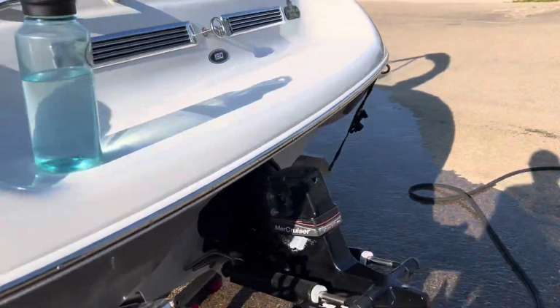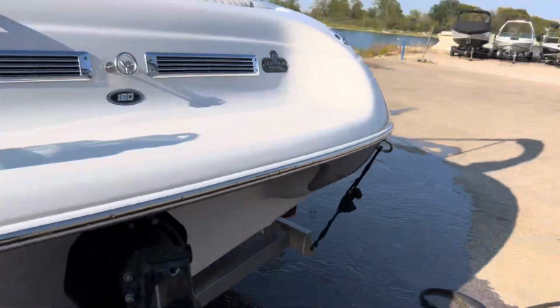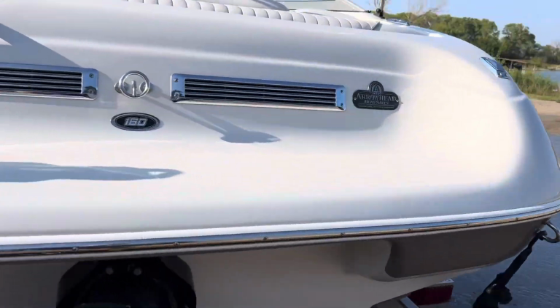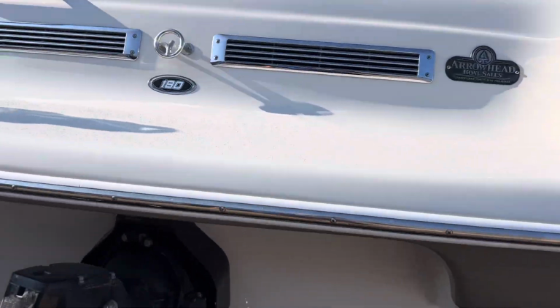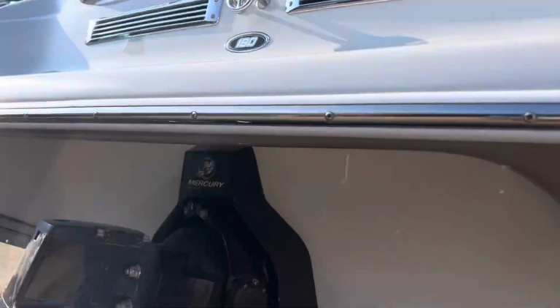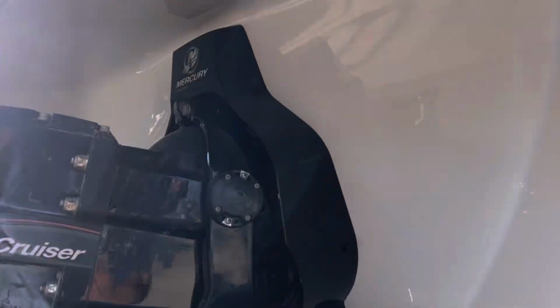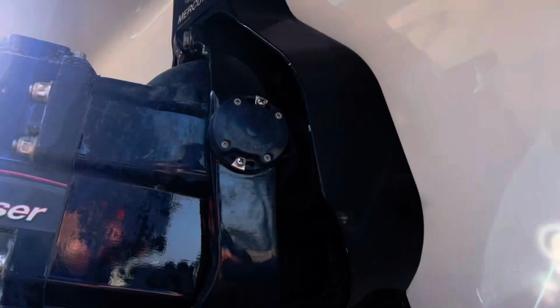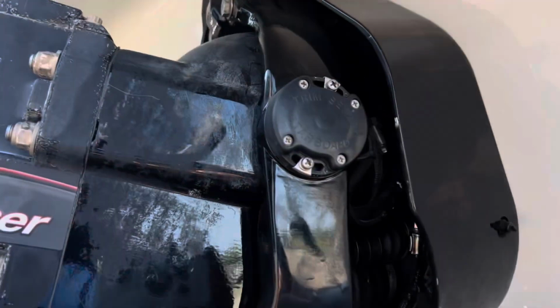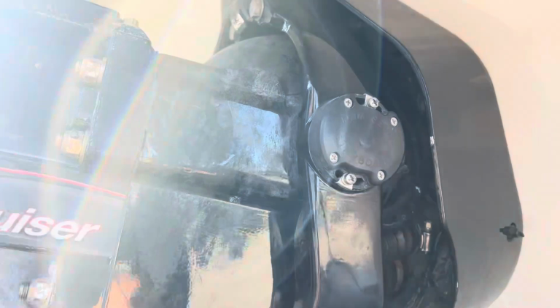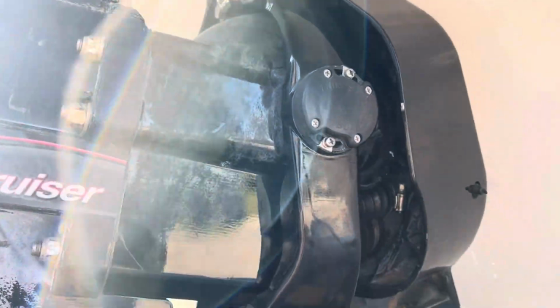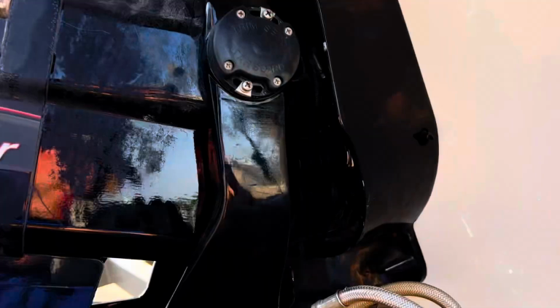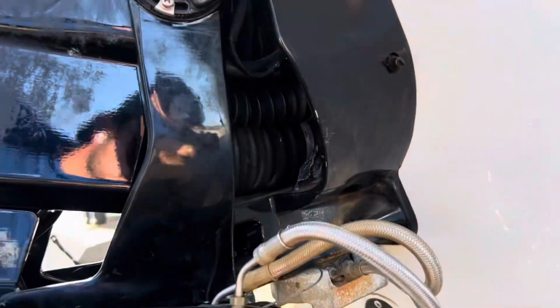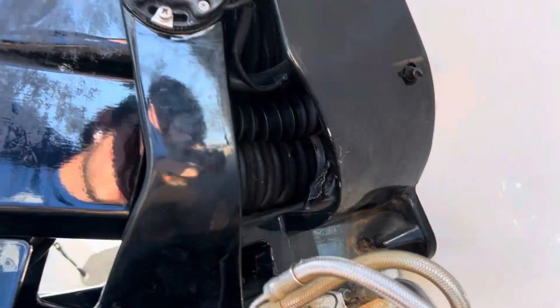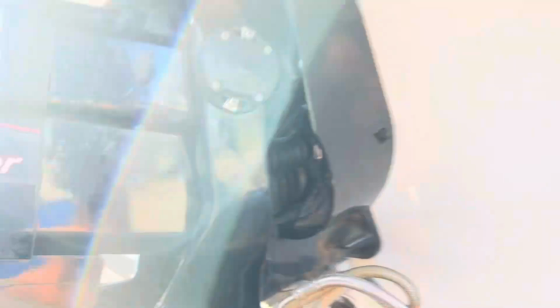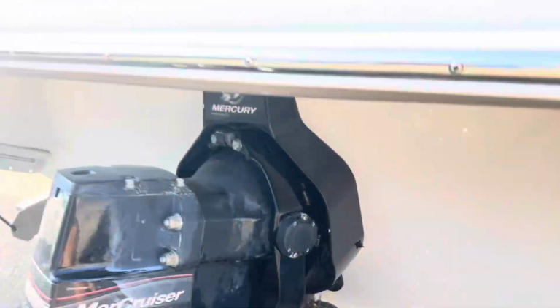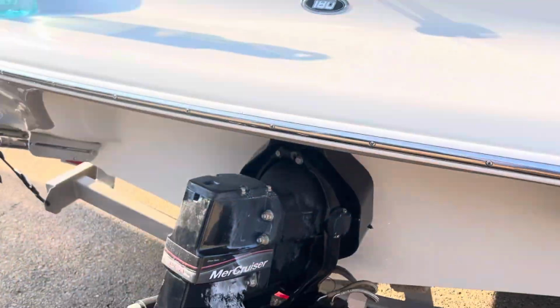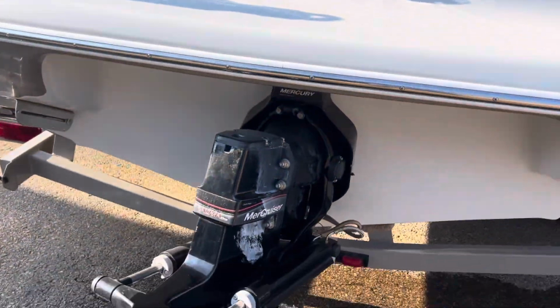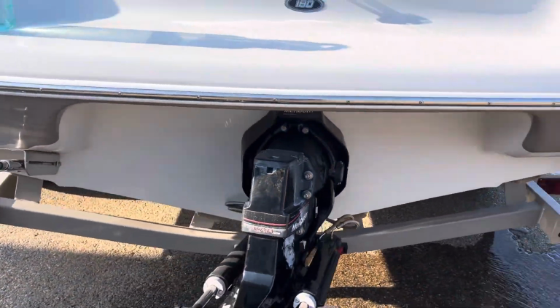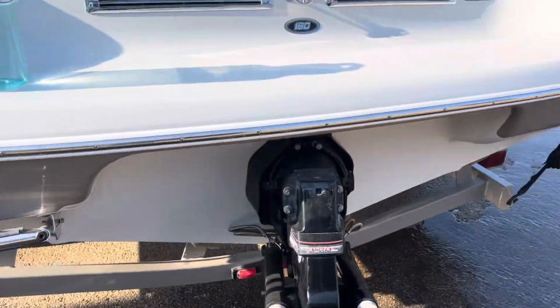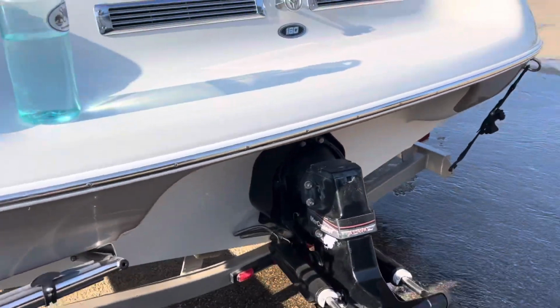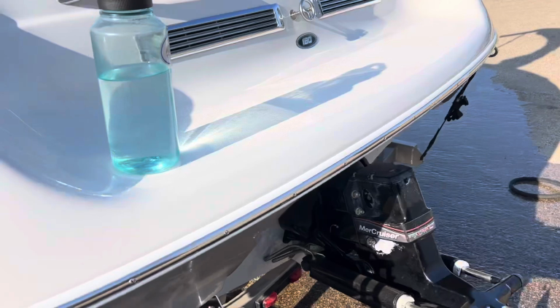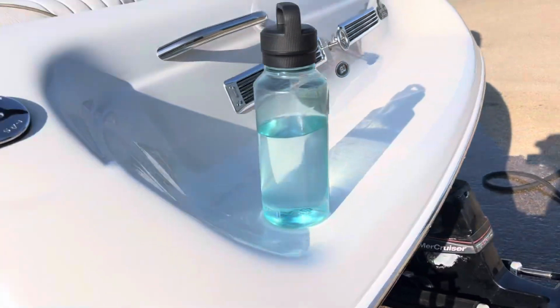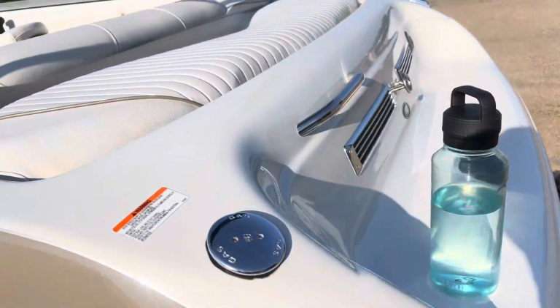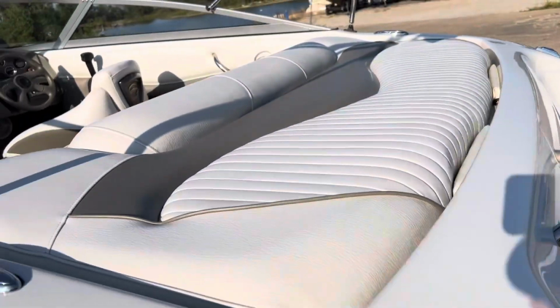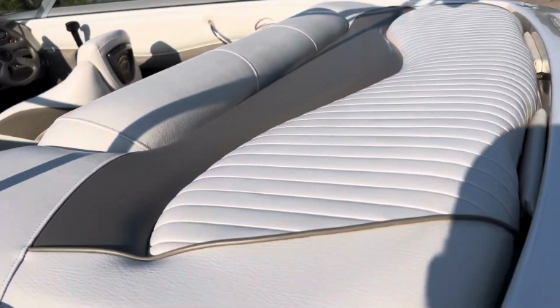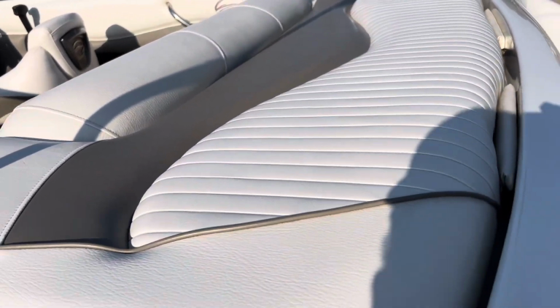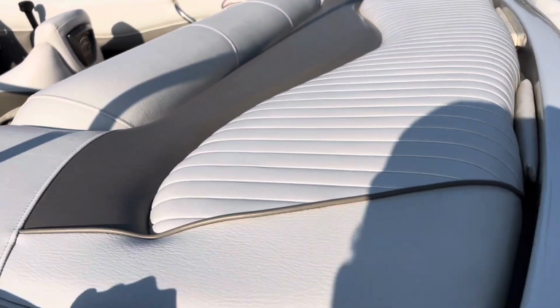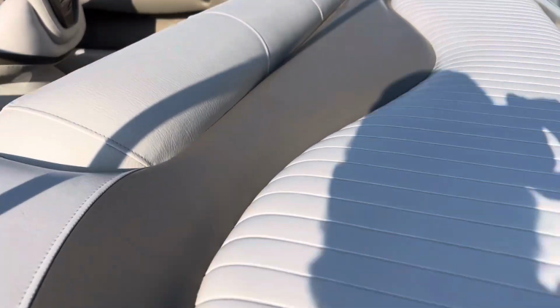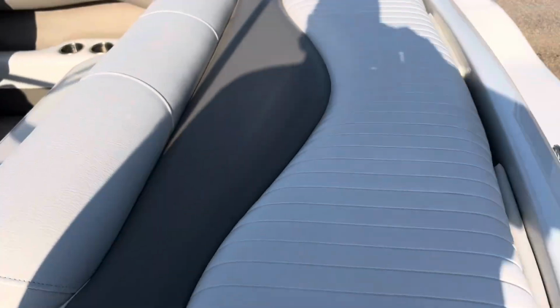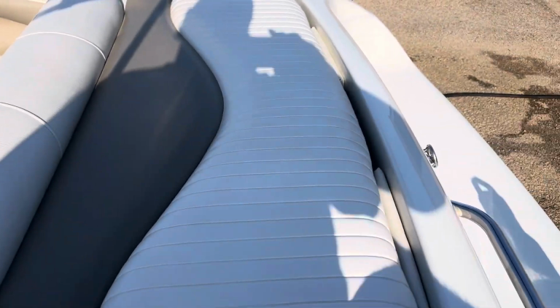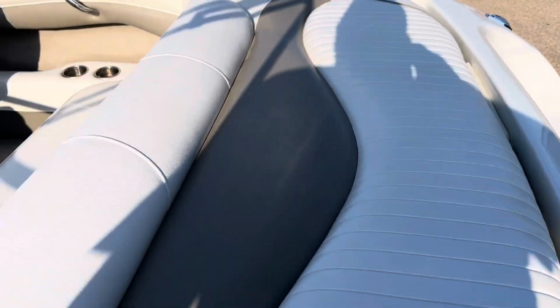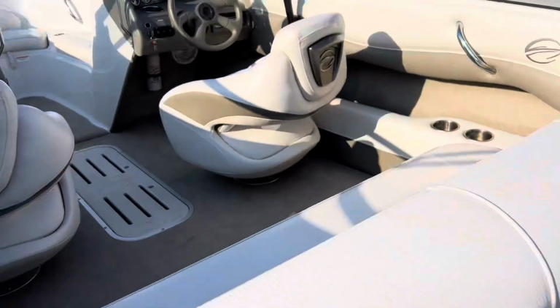Take a look at our bellows — exhaust bellows, dry bellow — look good. All the upholstery looks wonderful on this boat as well.